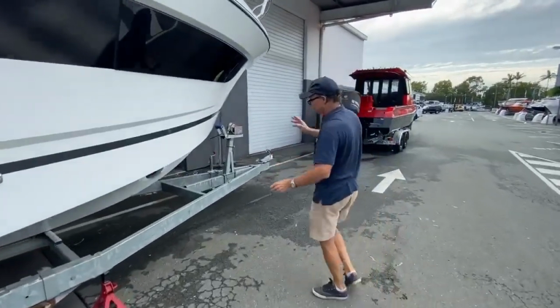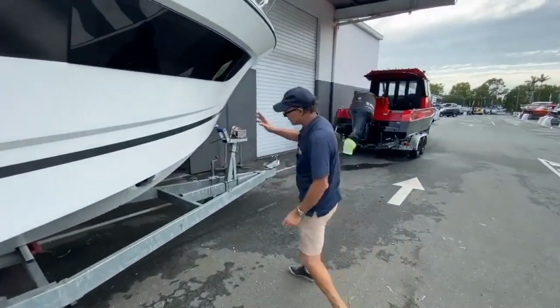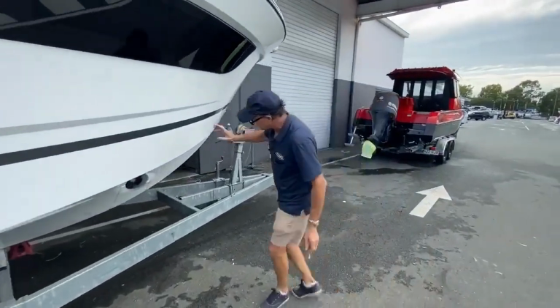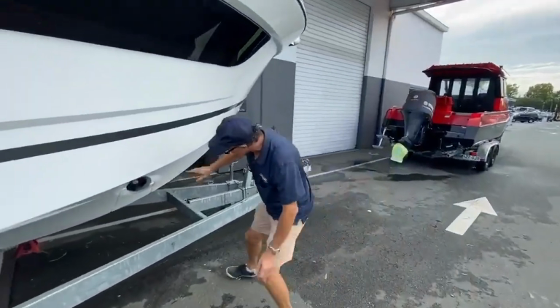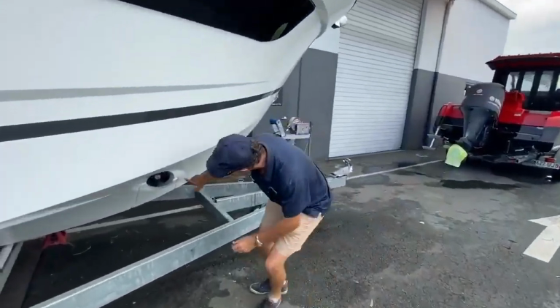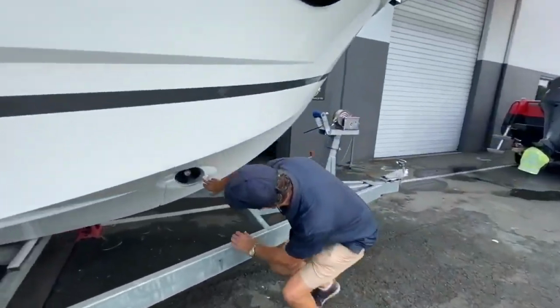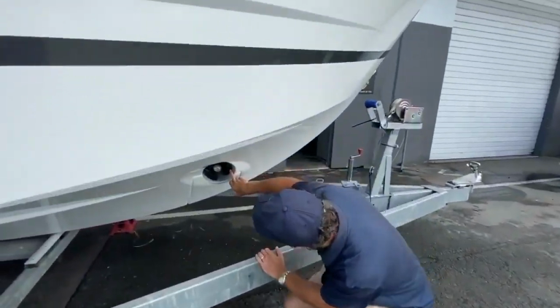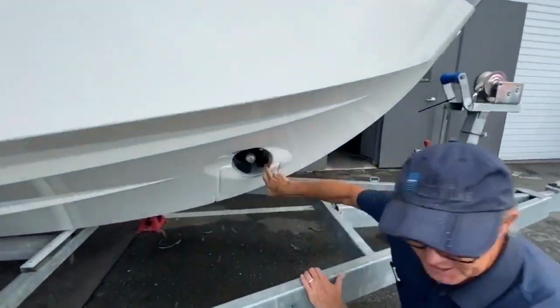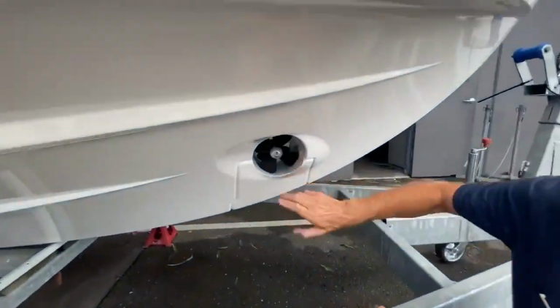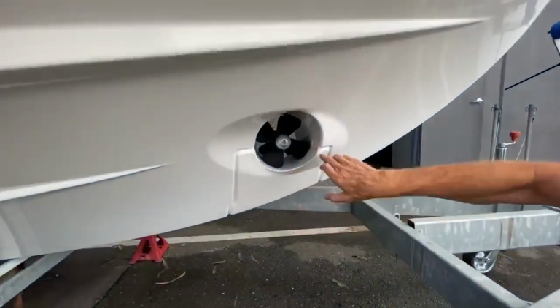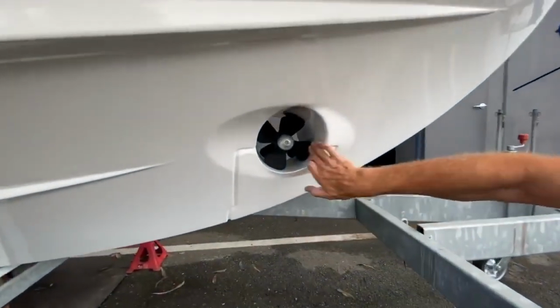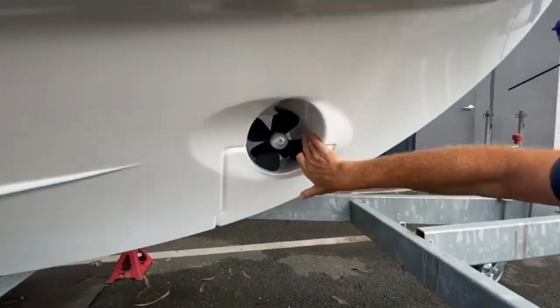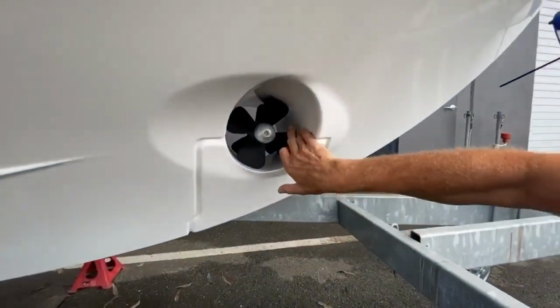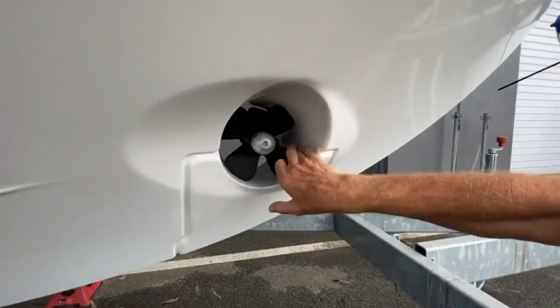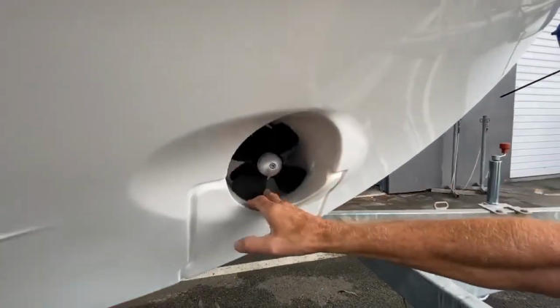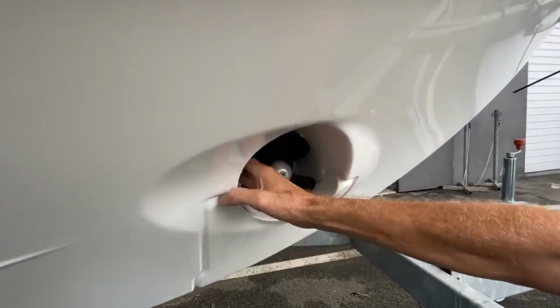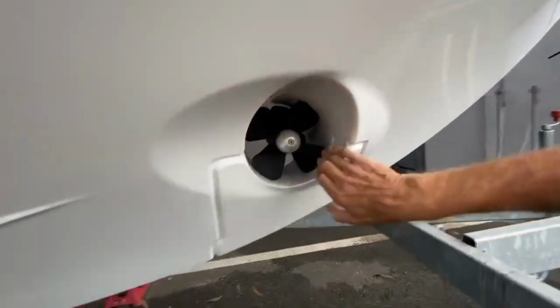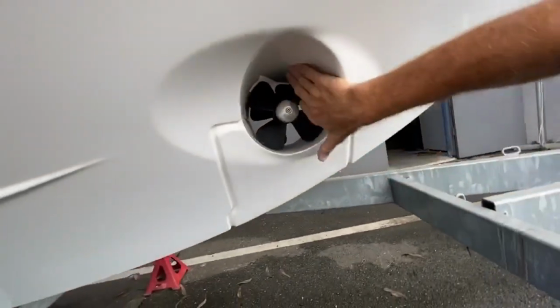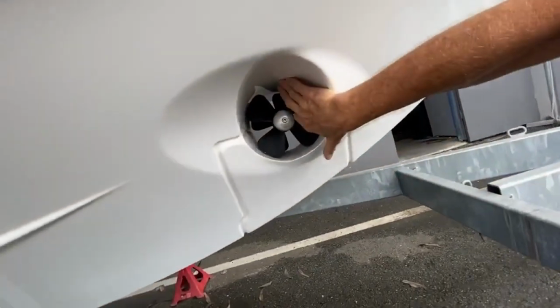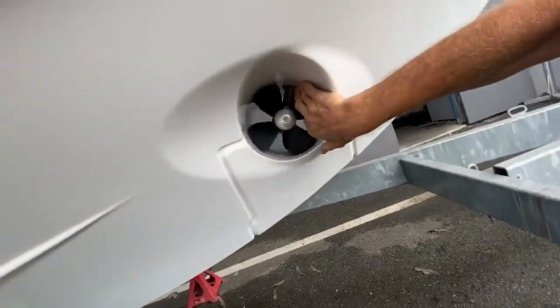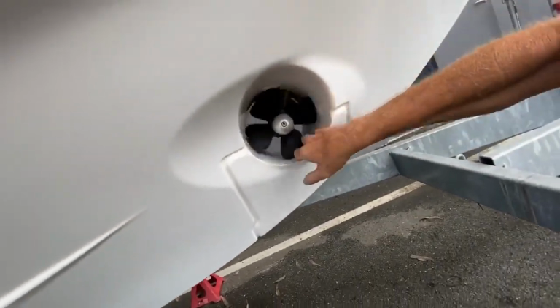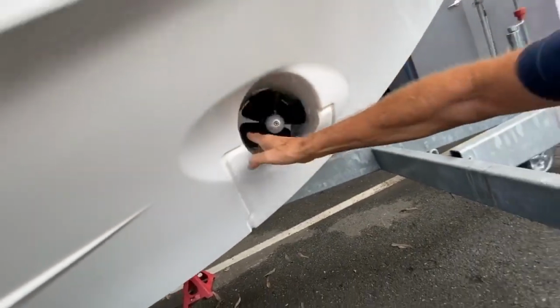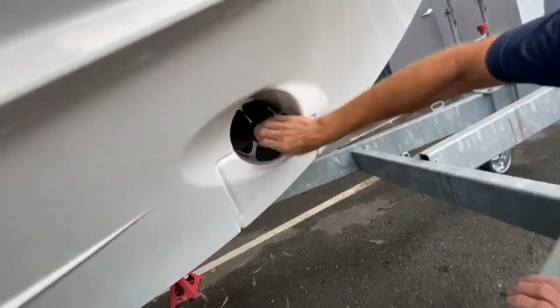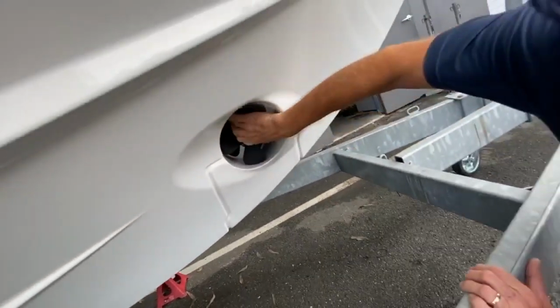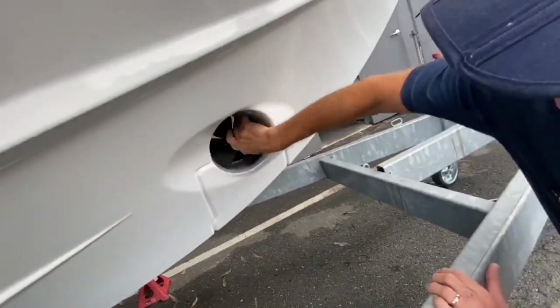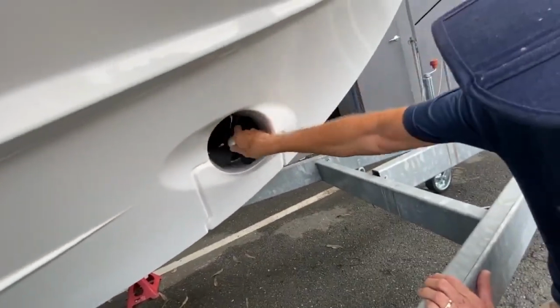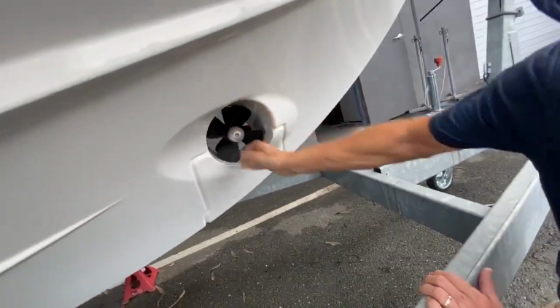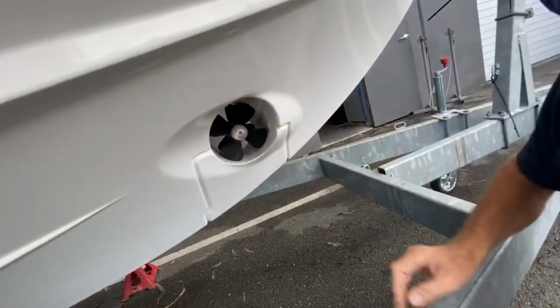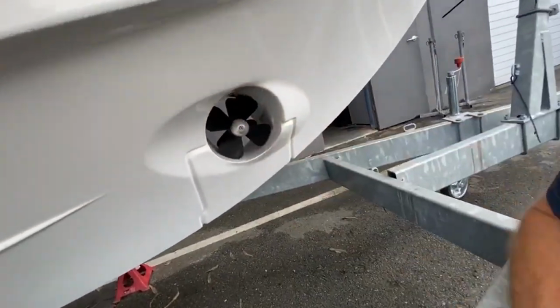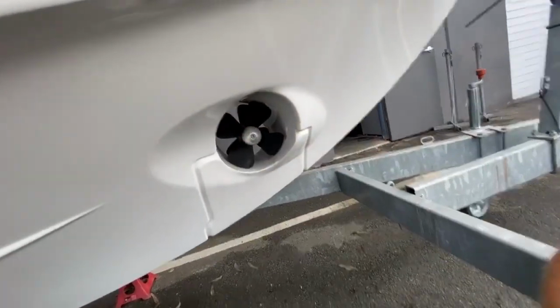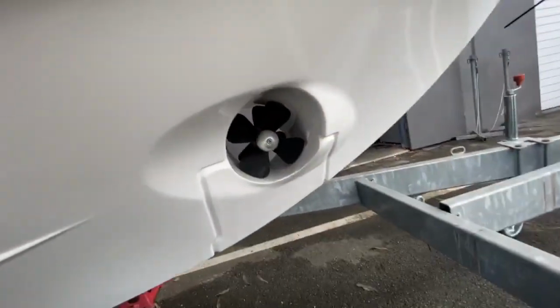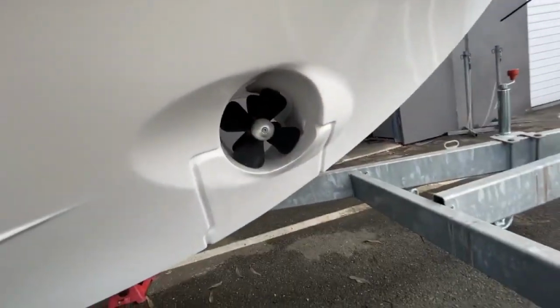The bow thruster holds the same, but what it's running is twin propellers — like a duo prop. So that's going to give you more maneuverability and a lot more bite when you come in to do your docking.